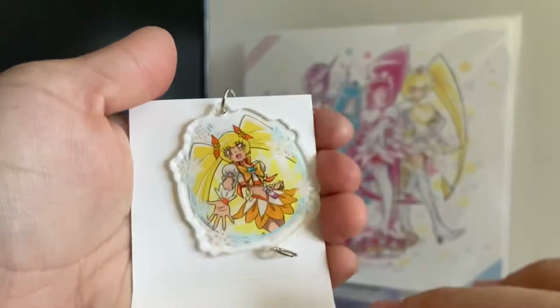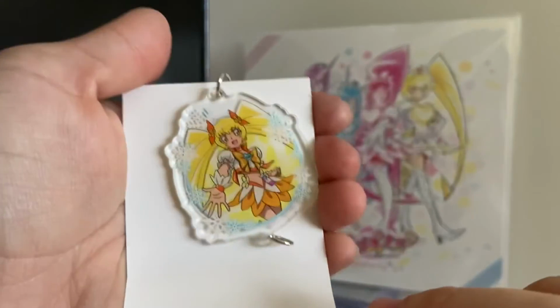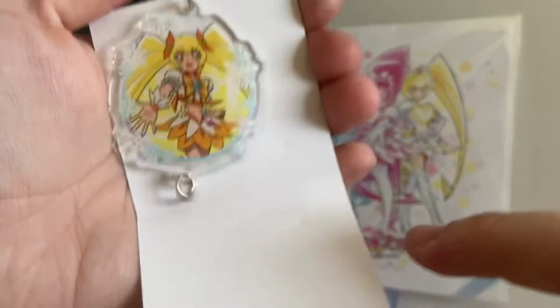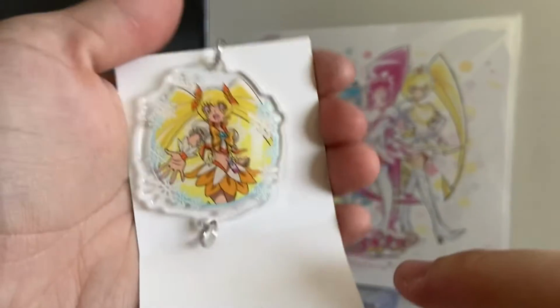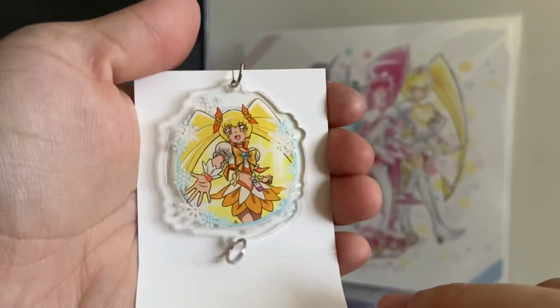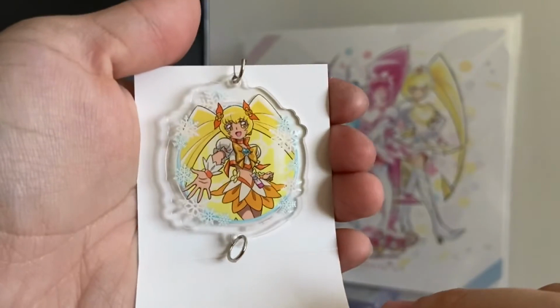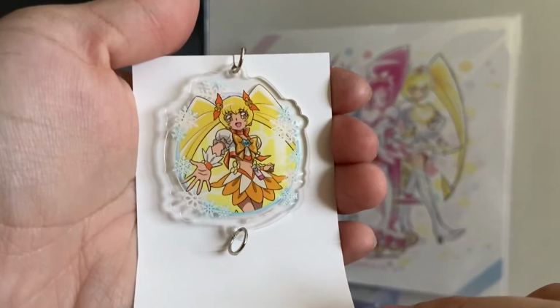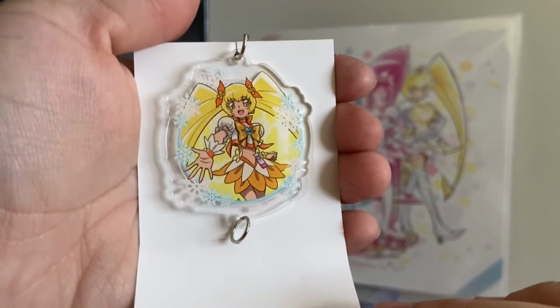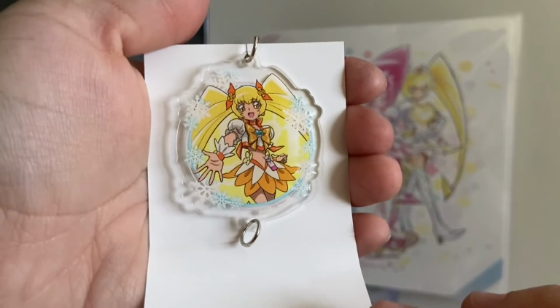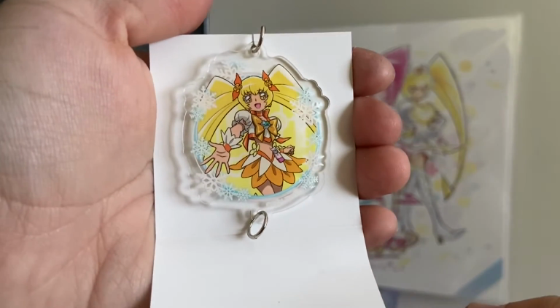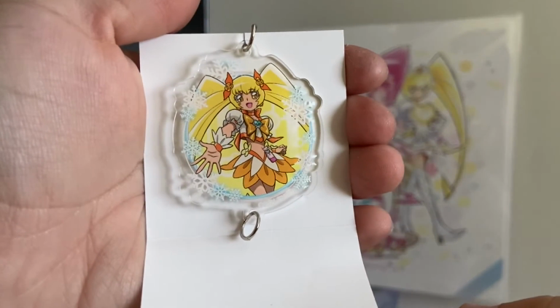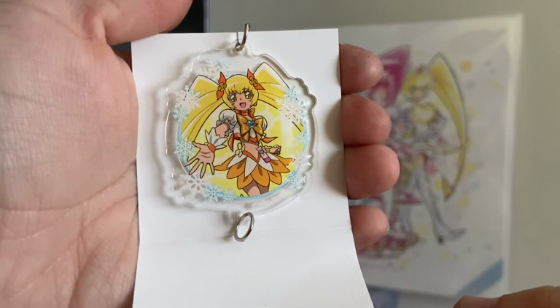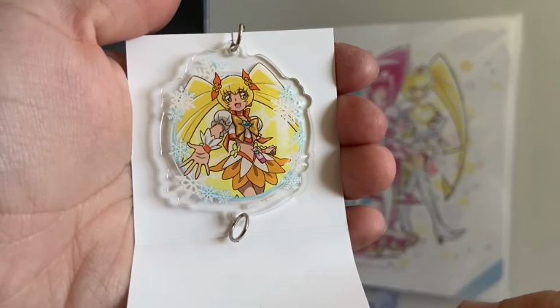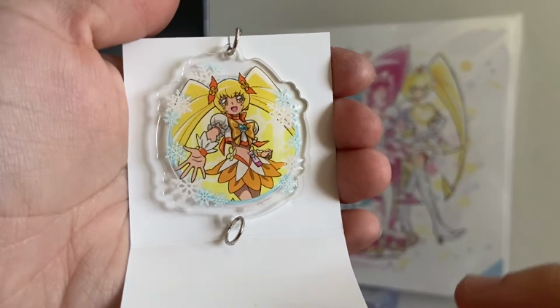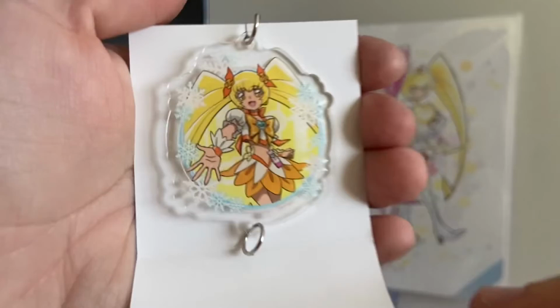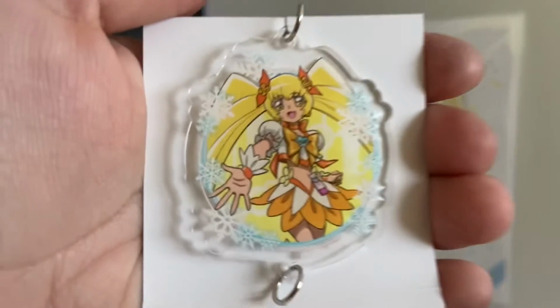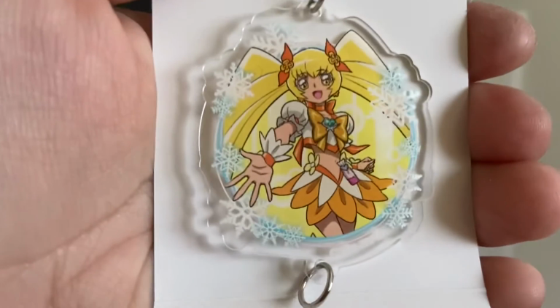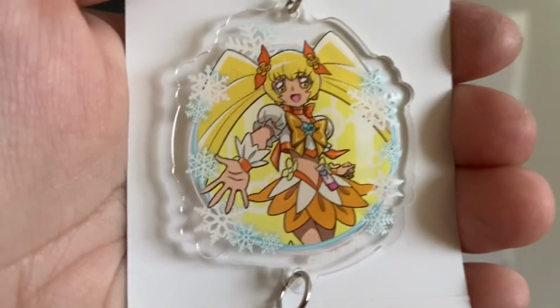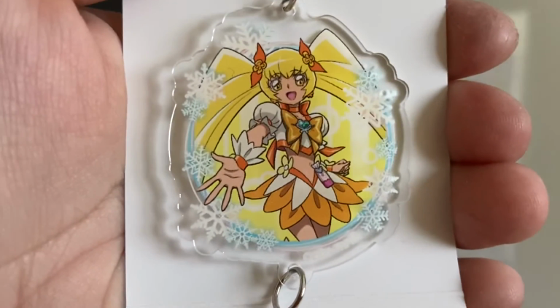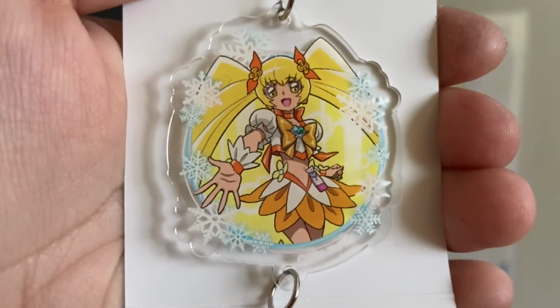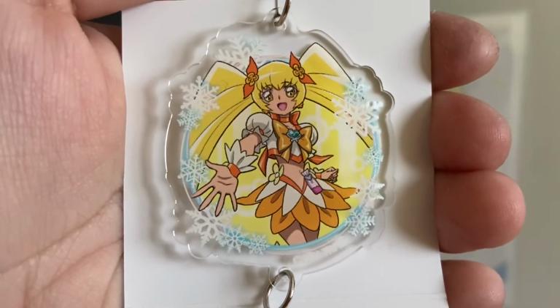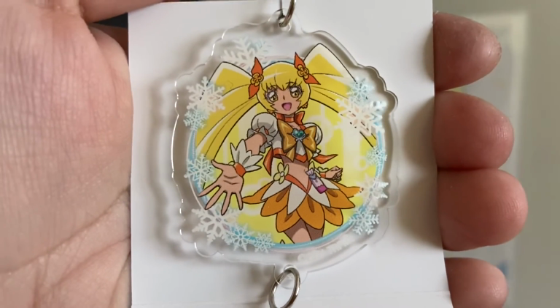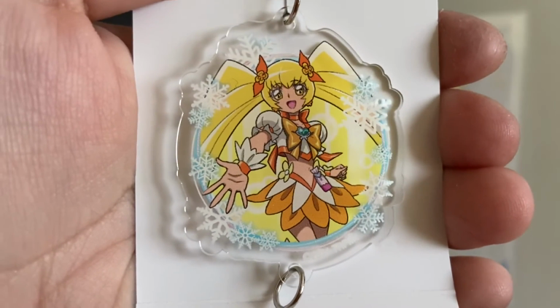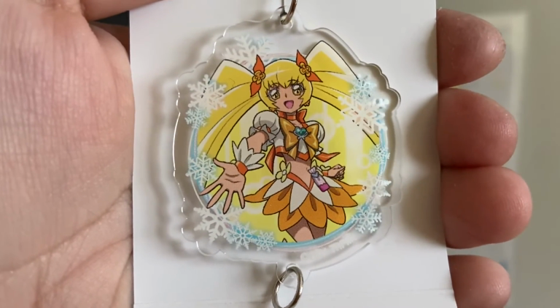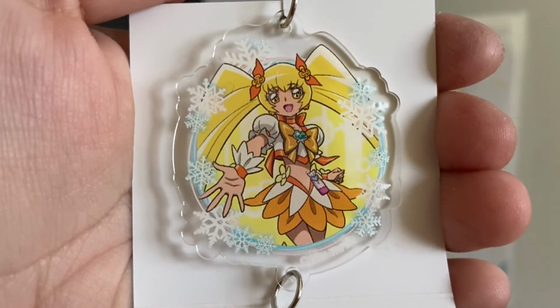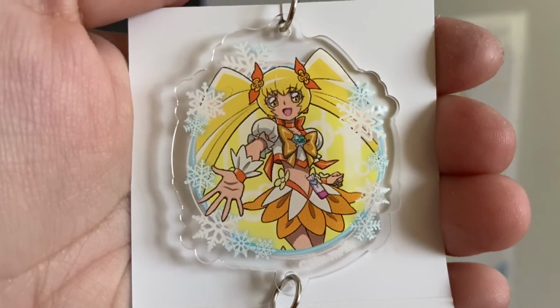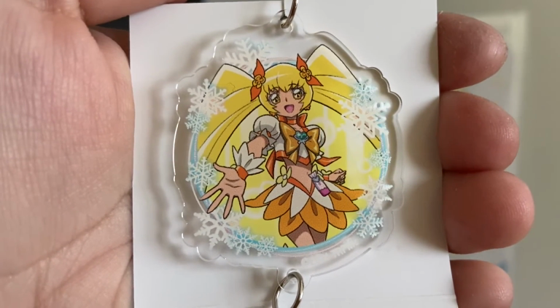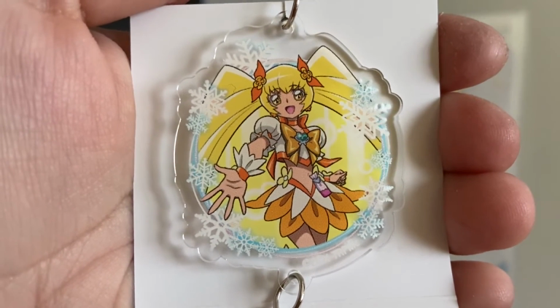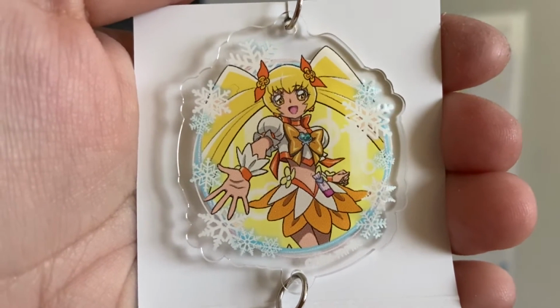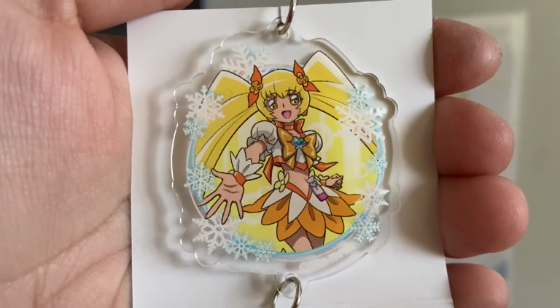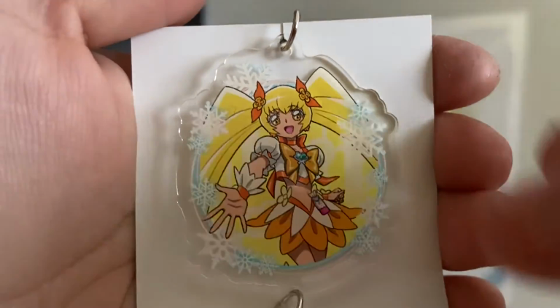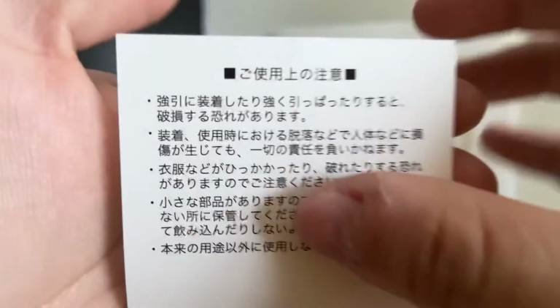Oh there she is — Kira Sunshine! I'll just focus in.